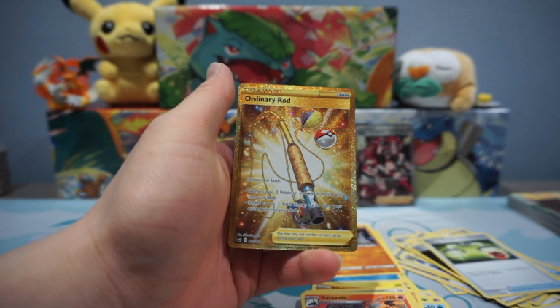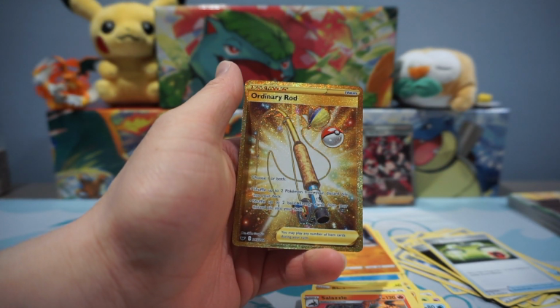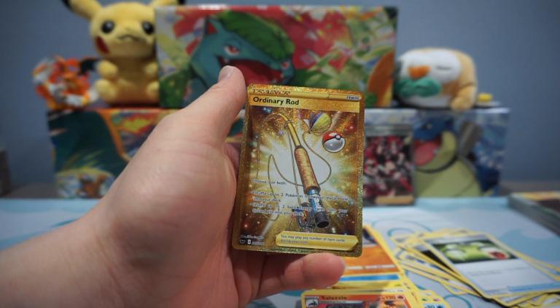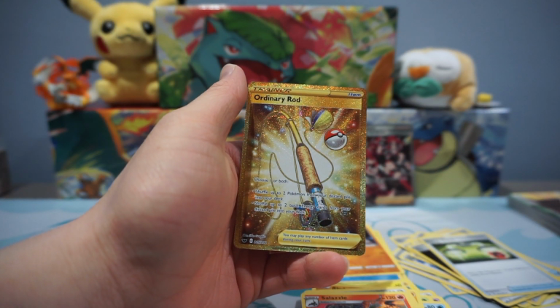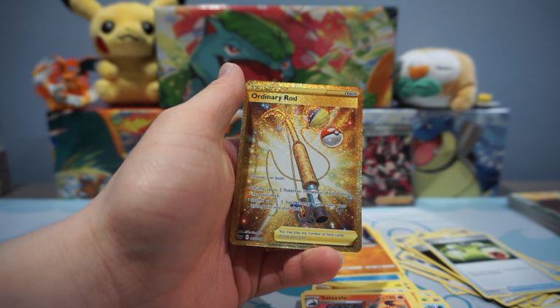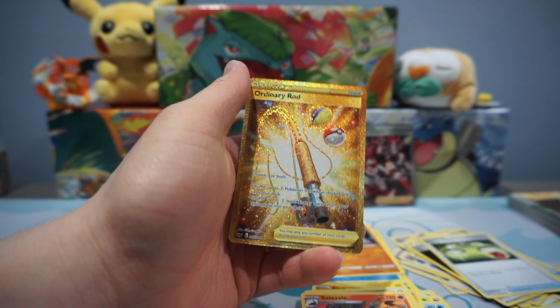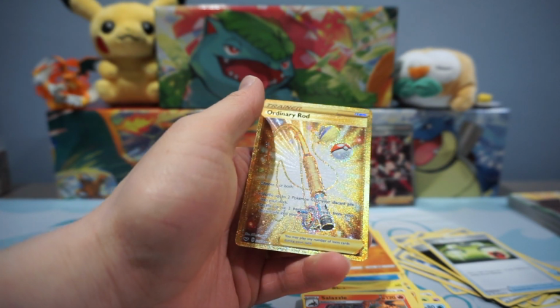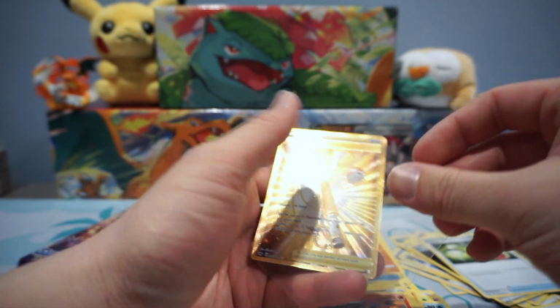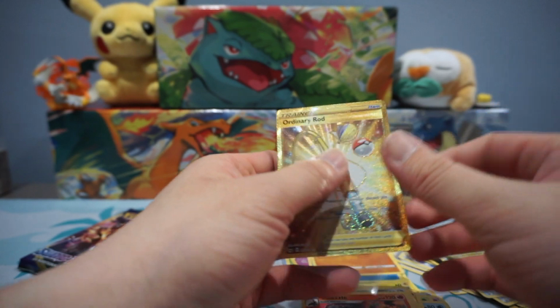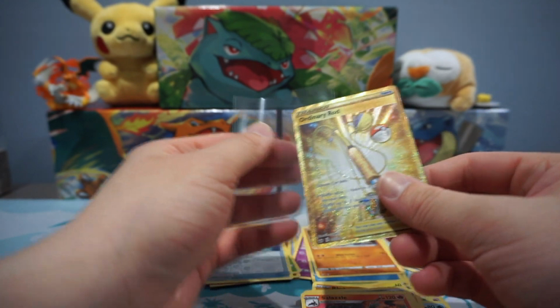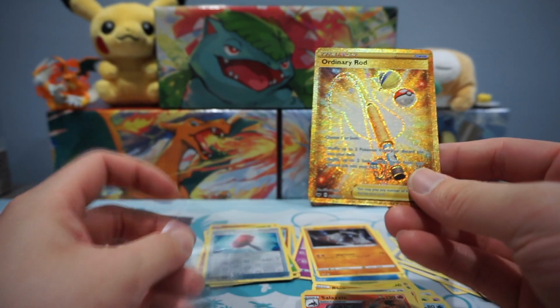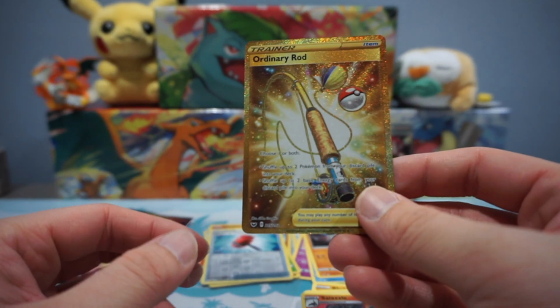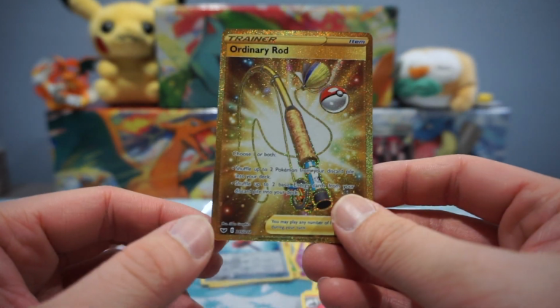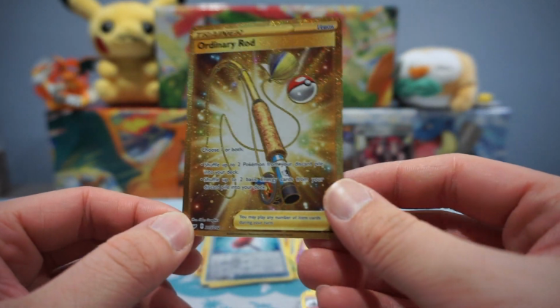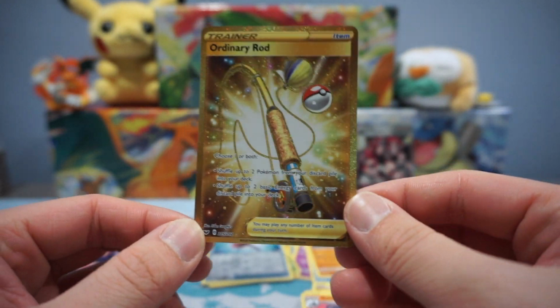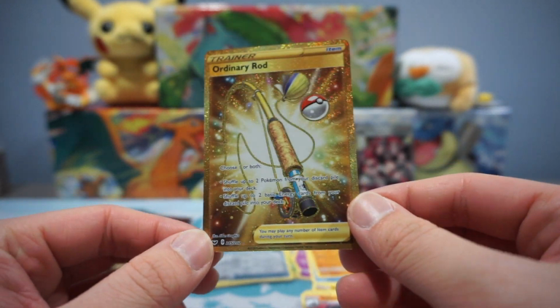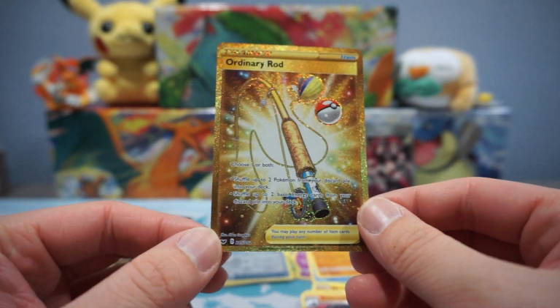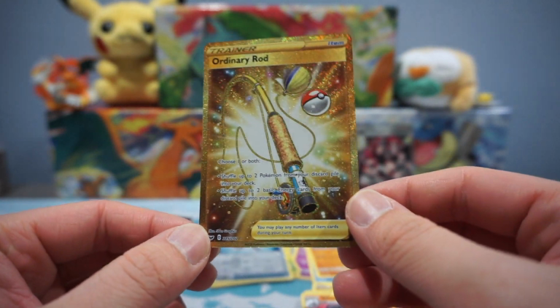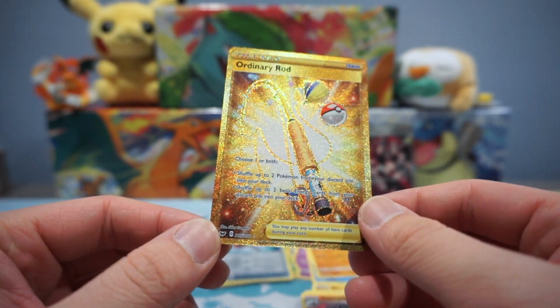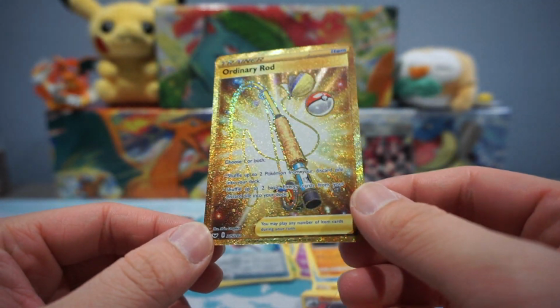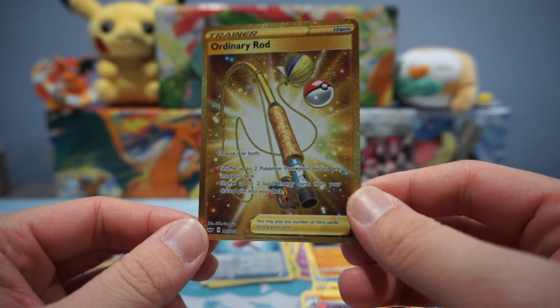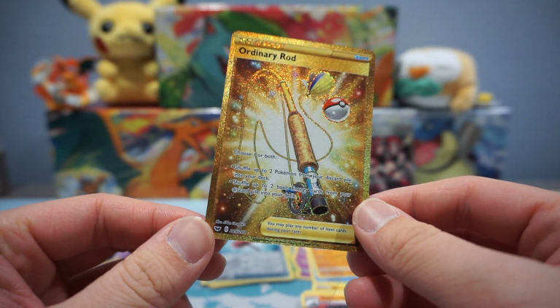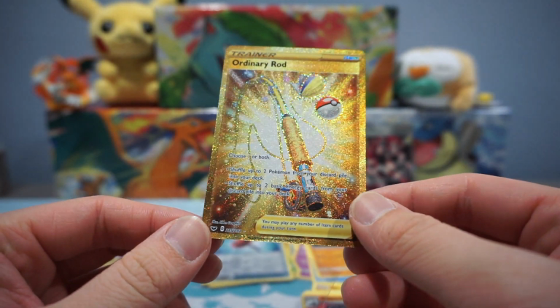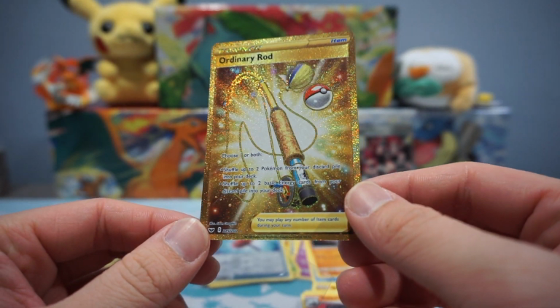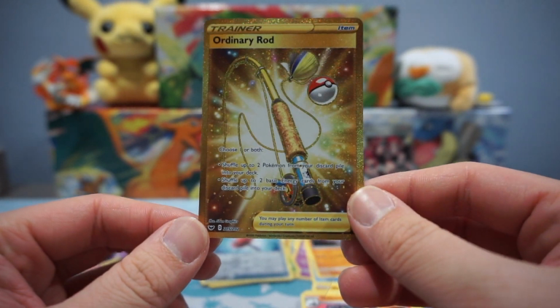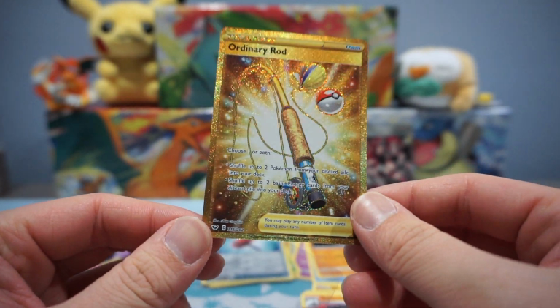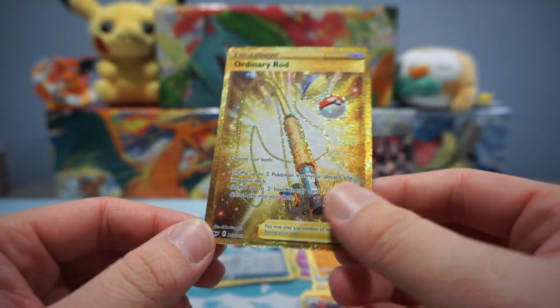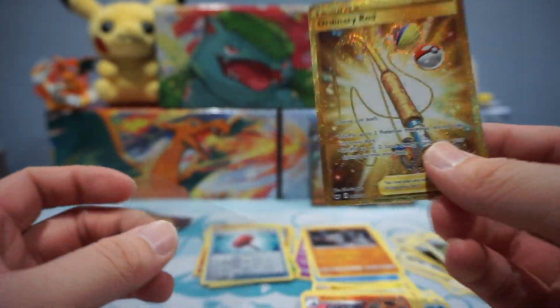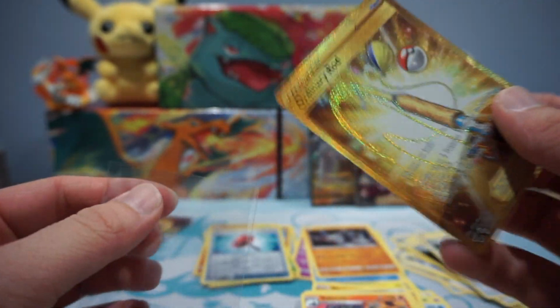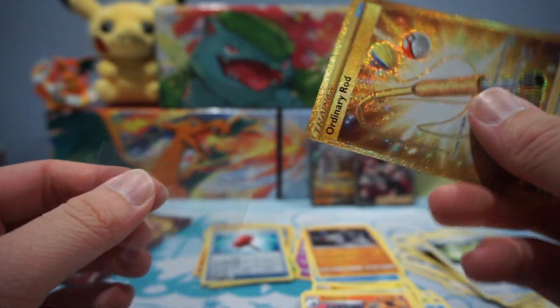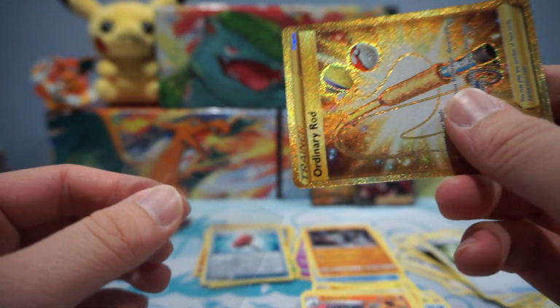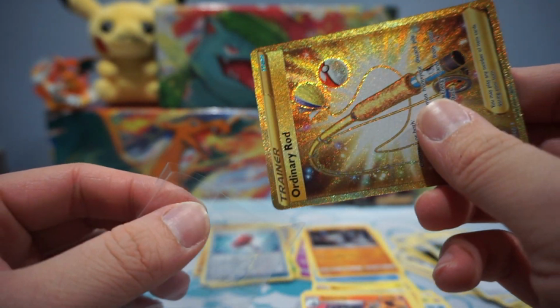Coordinating Rod — Secret Rare! No complaints there, guys, even though we already pulled it. But still, a Secret Rare Gold card — not bad.